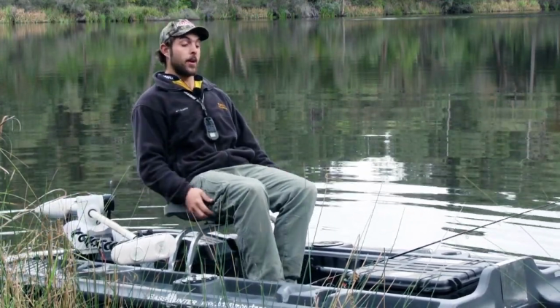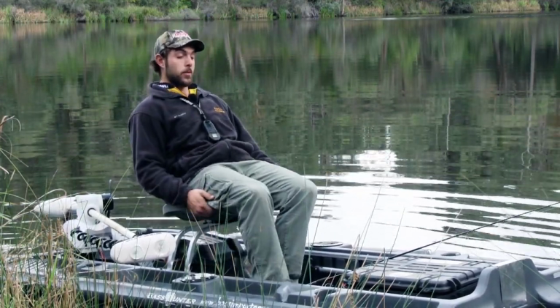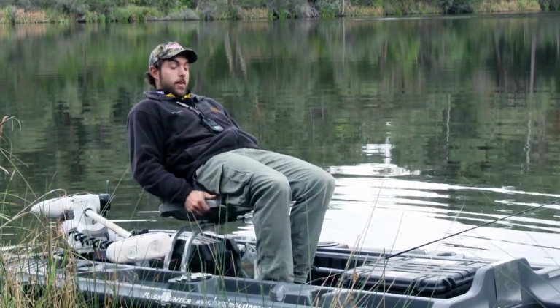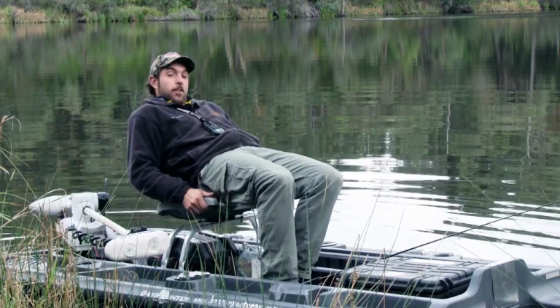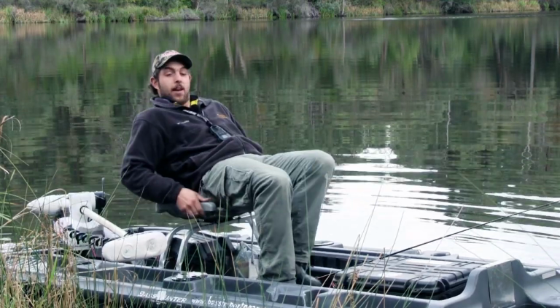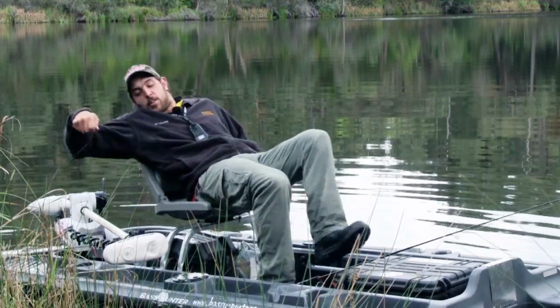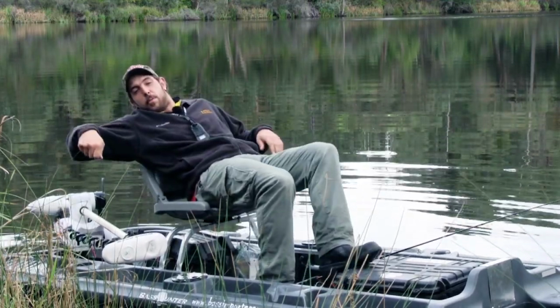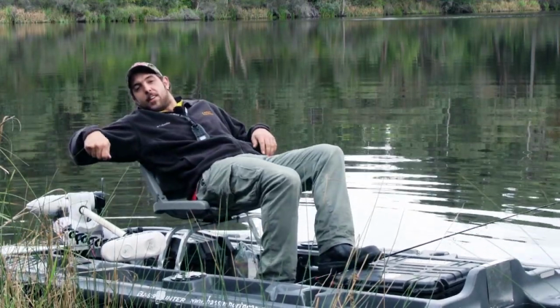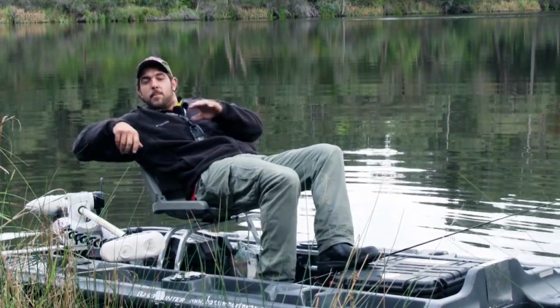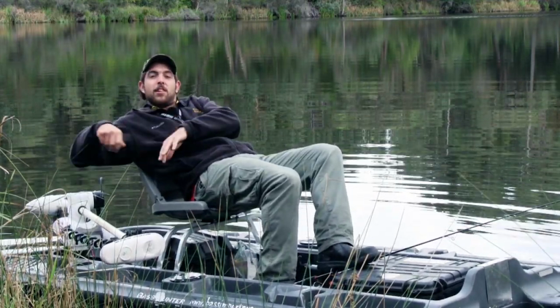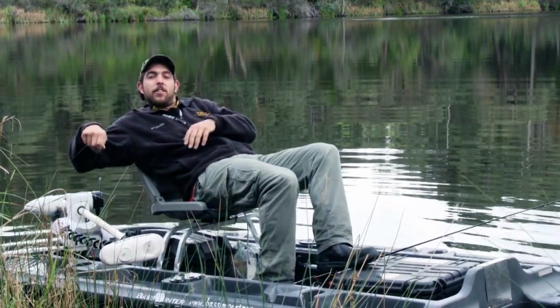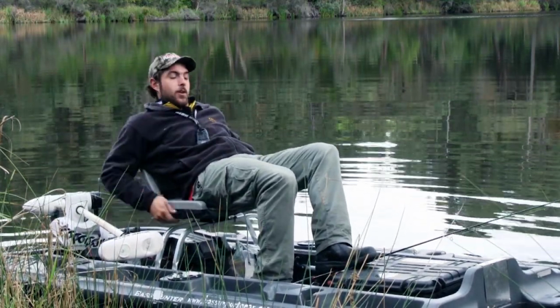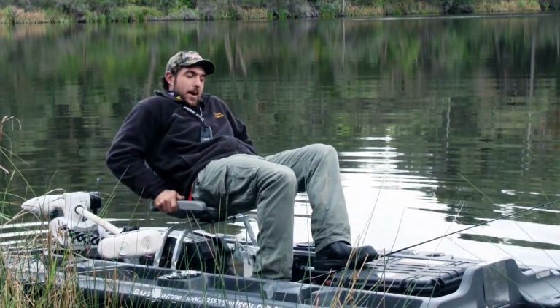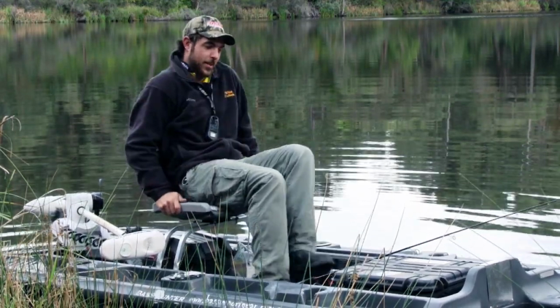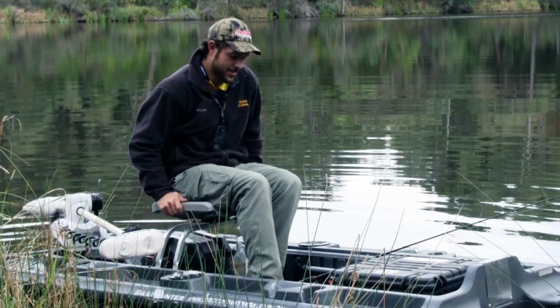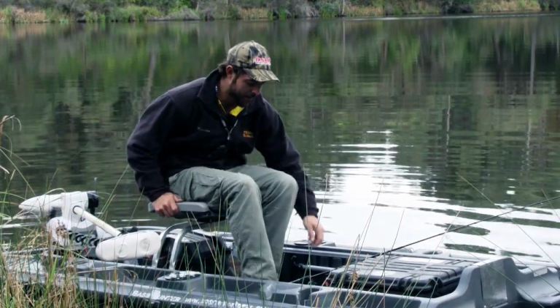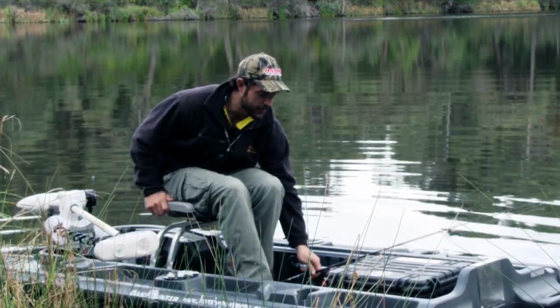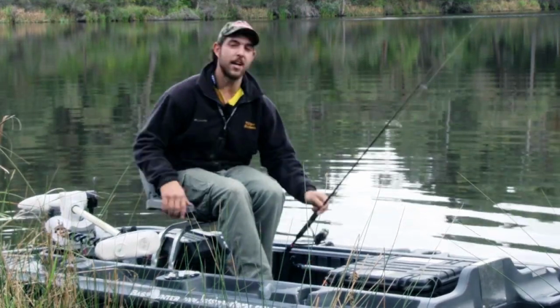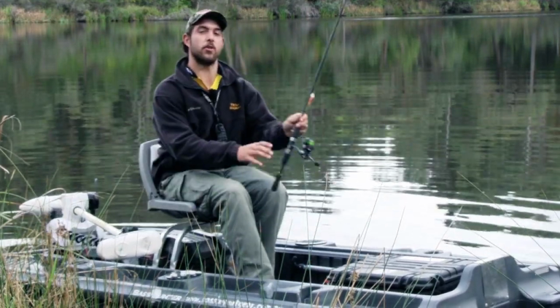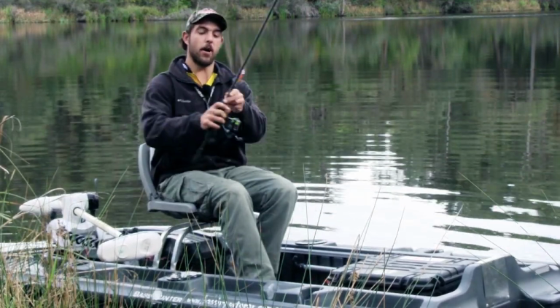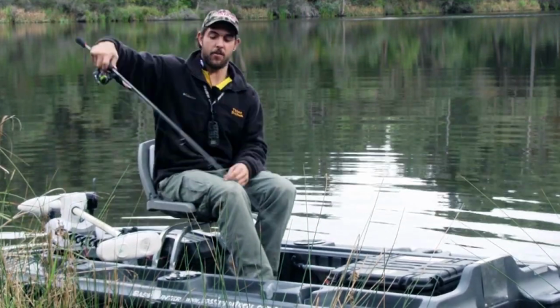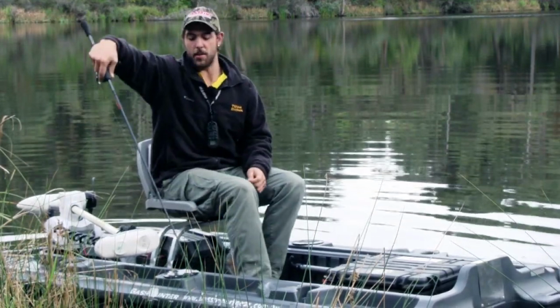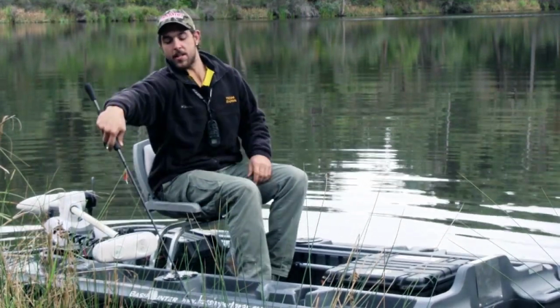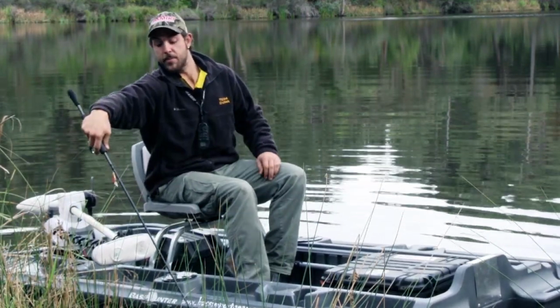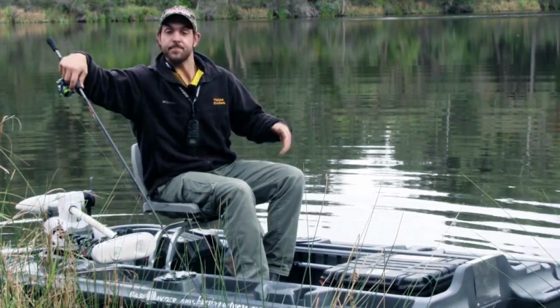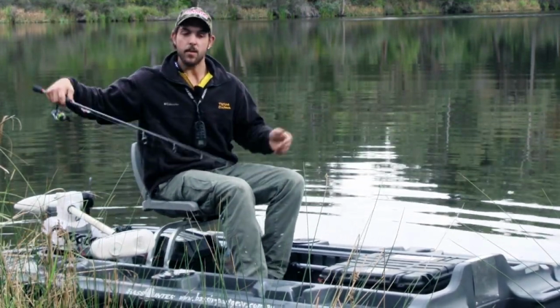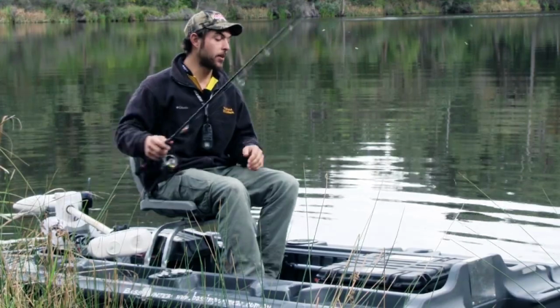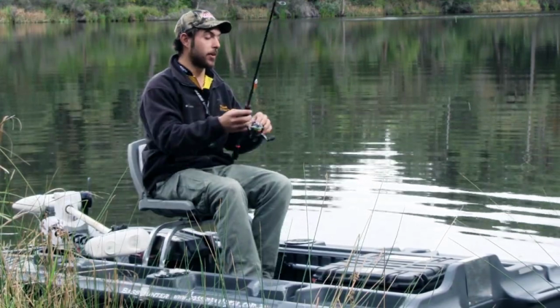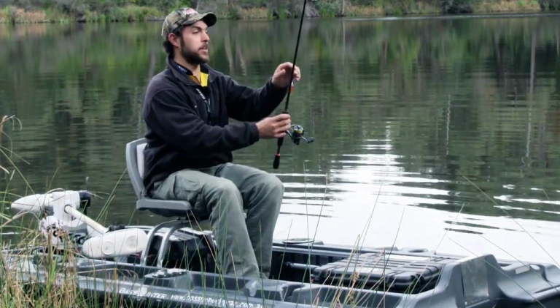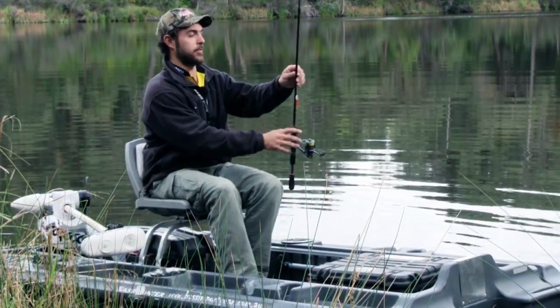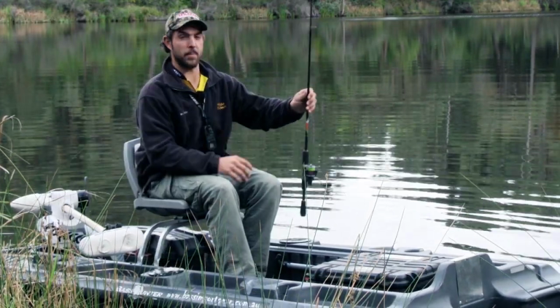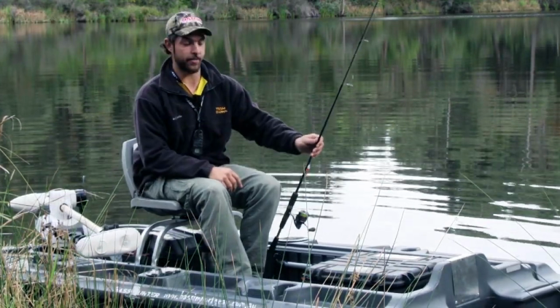Also, when you get a good fish to the boat in a kayak, you're right down to the water, so it's pretty hard to be really light on the fish. On the Bass Hunter you can simply stand up as you do on a normal boat, get your rod tip nice and down, be nice and light on that fish, and hopefully not drop that trophy.